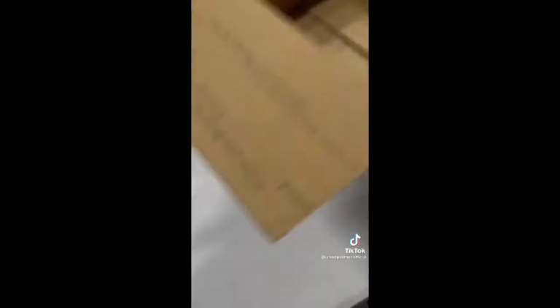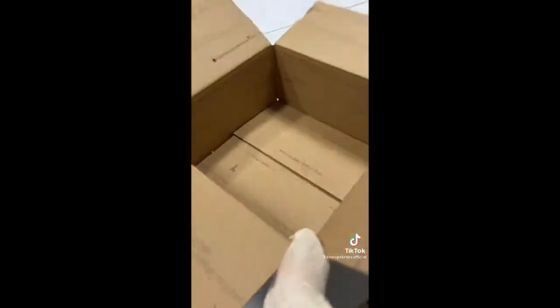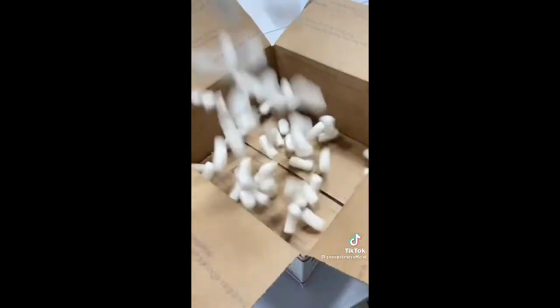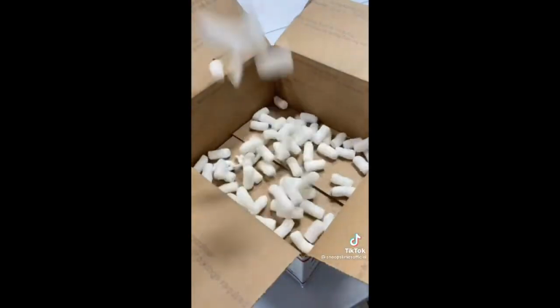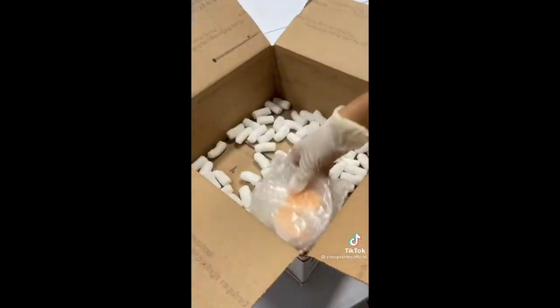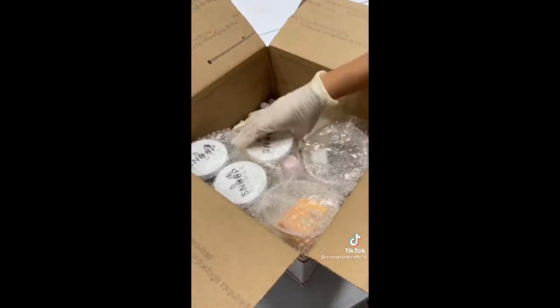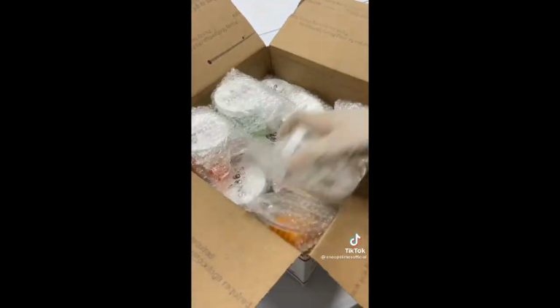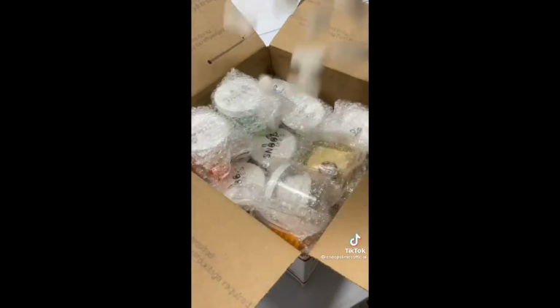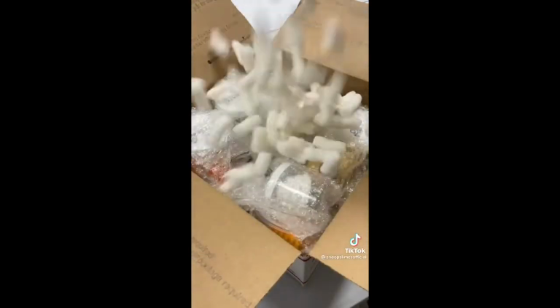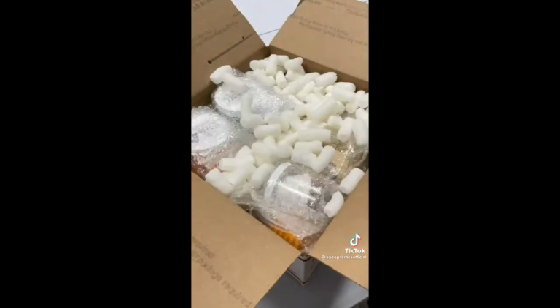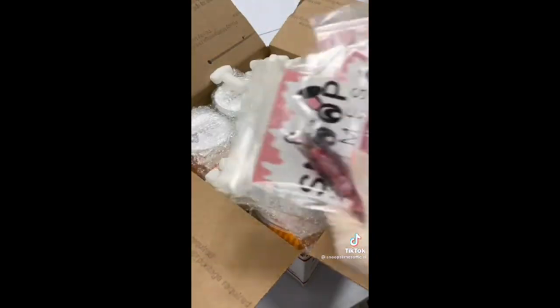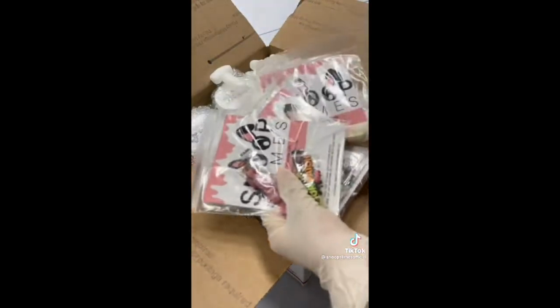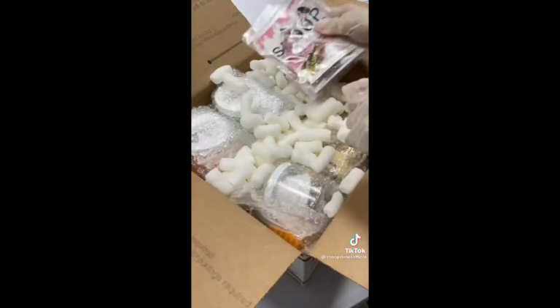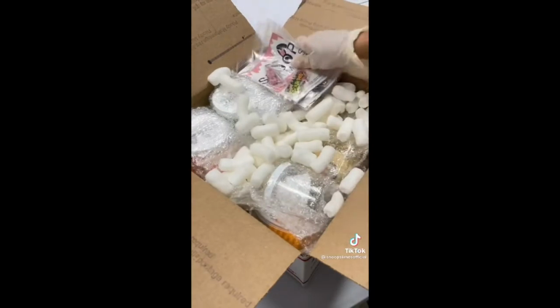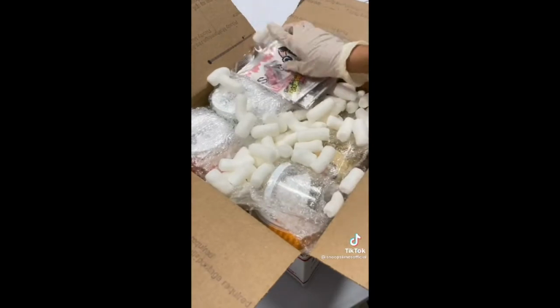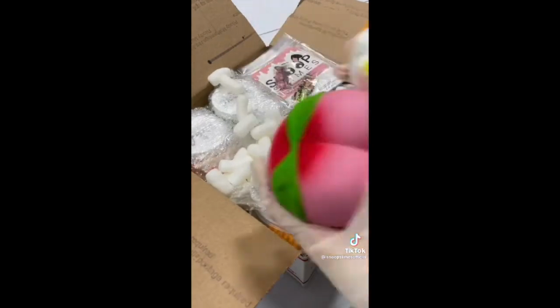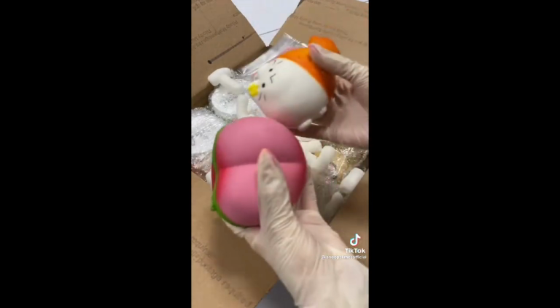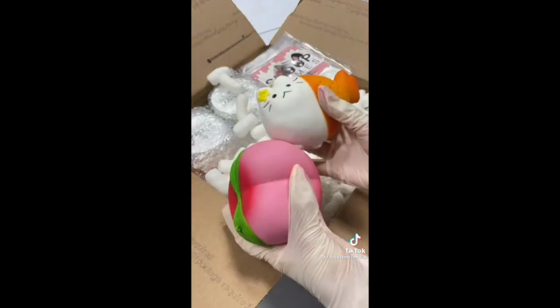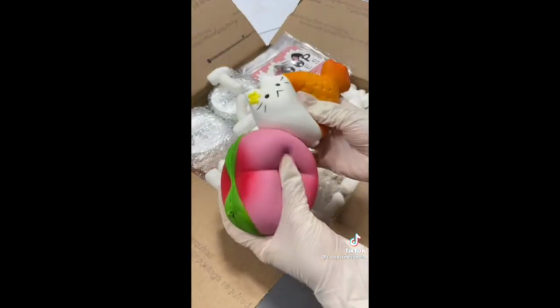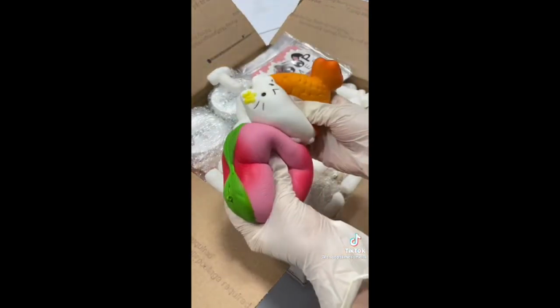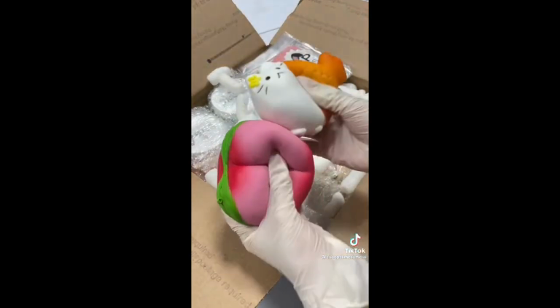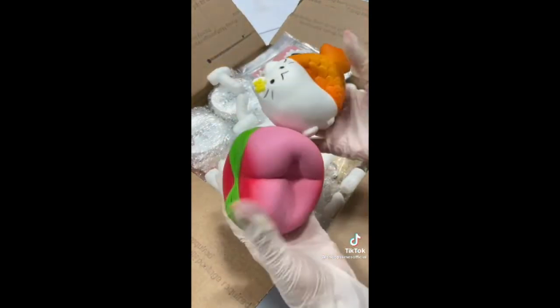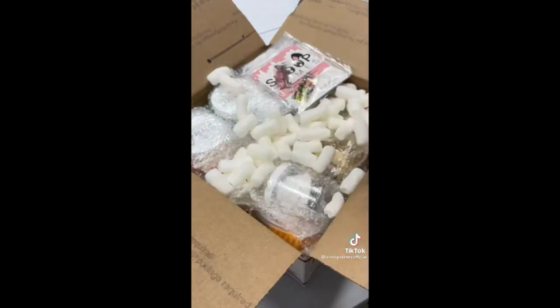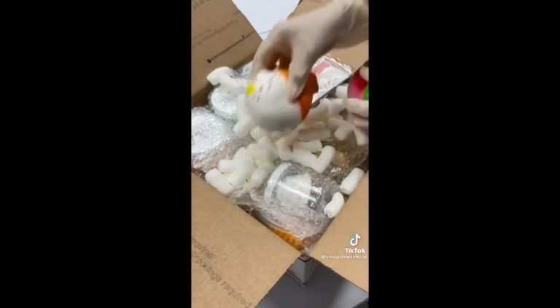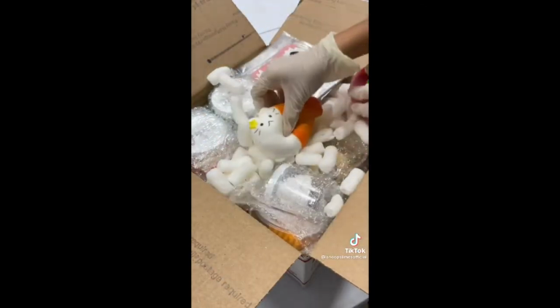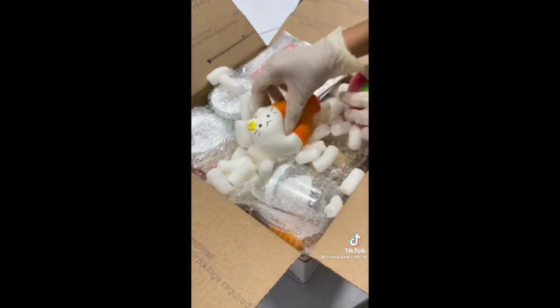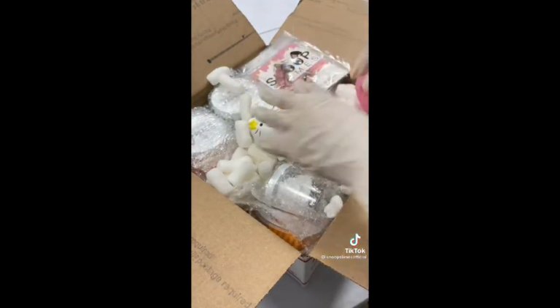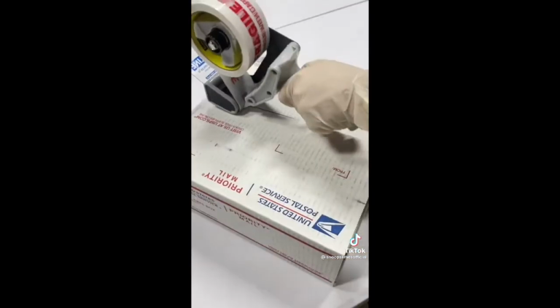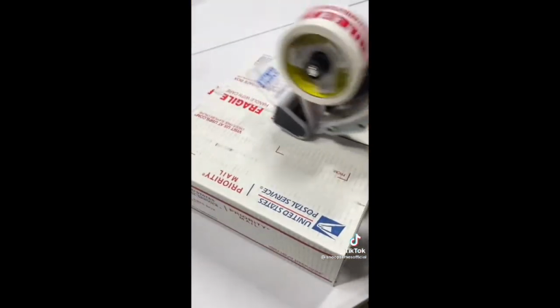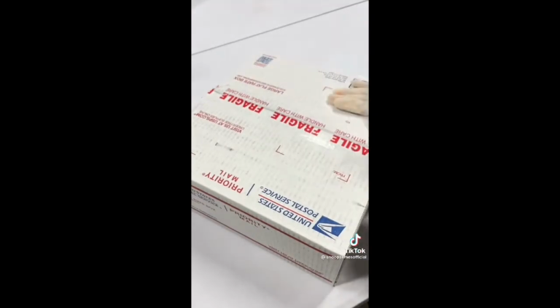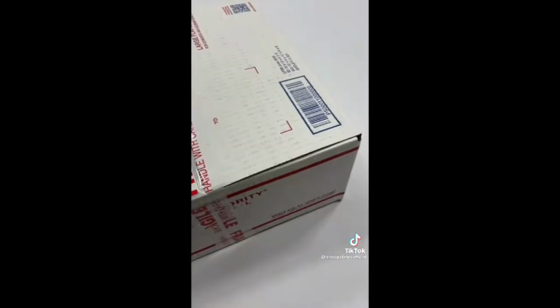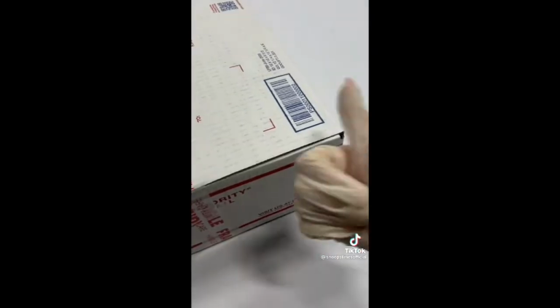I first grabbed all the slimes and add-ons from the shelf and bubble wrapped them individually to protect them during shipping. Then I grabbed a medium box for this order and put all the slimes inside along with packing peanuts. Then I added 3 slime care sheets, and for extras I added 2 adorable squishies. Finally, I taped the box shut and it was ready to be shipped. Thank you for purchasing, Justina!